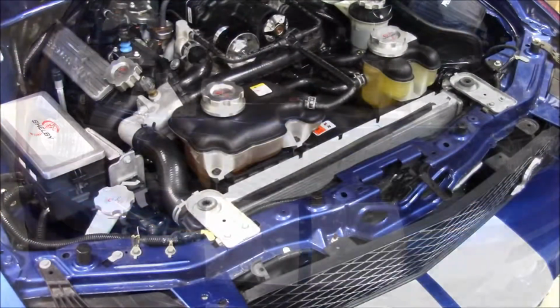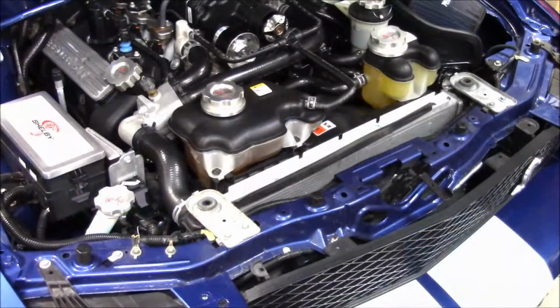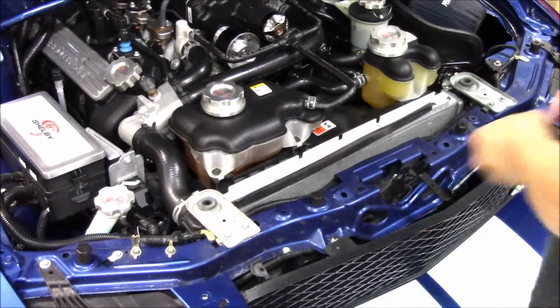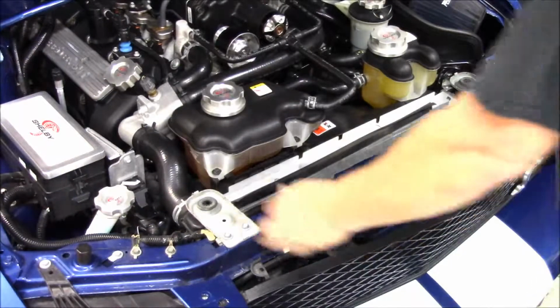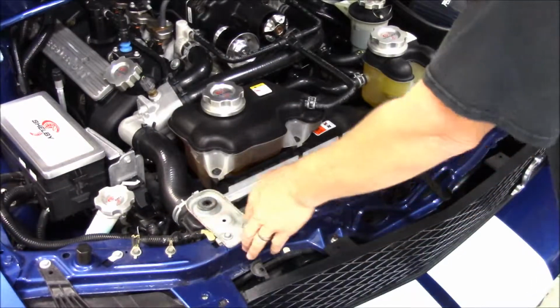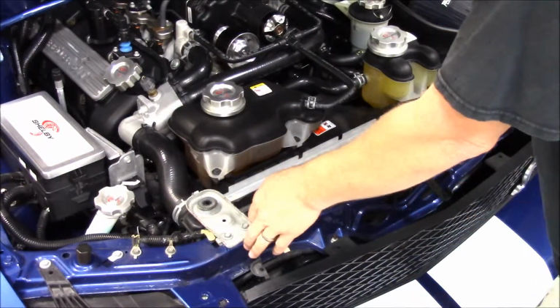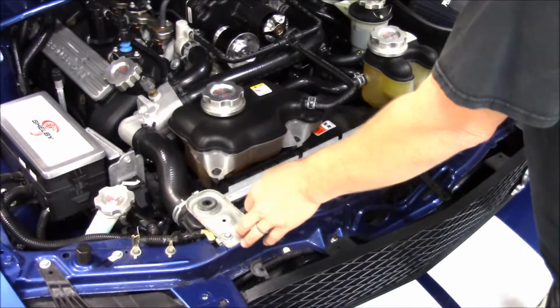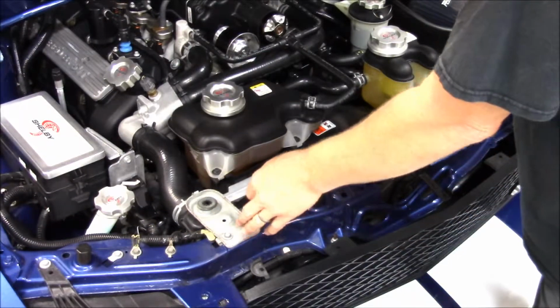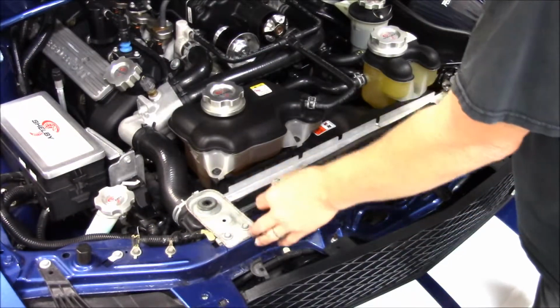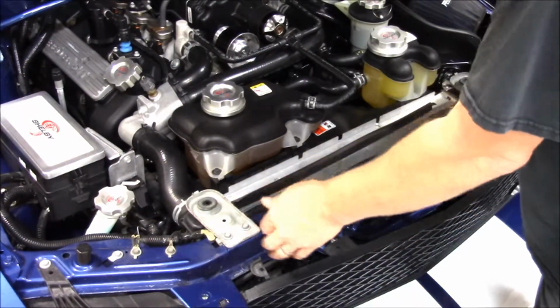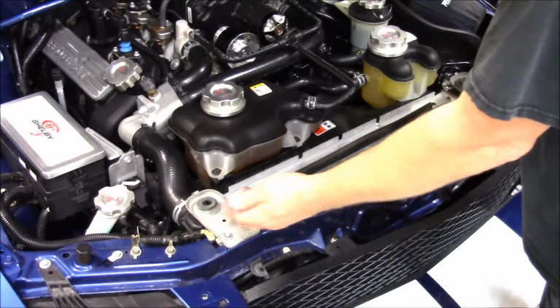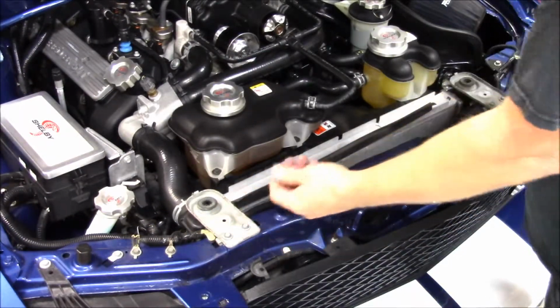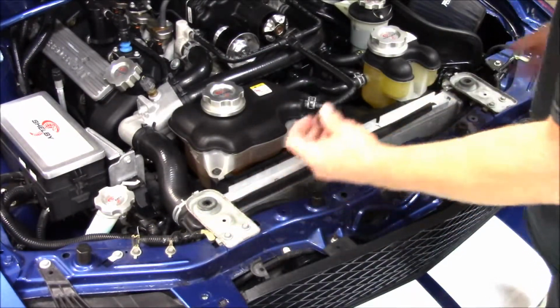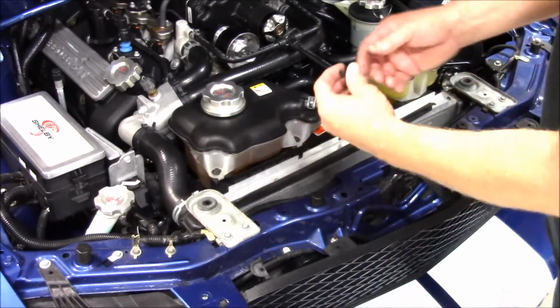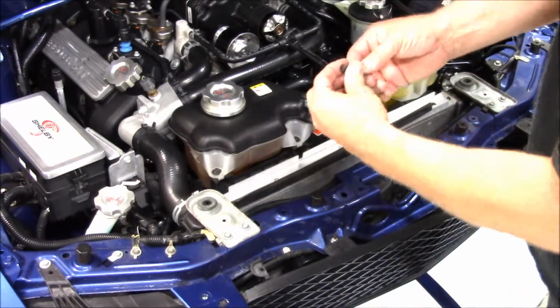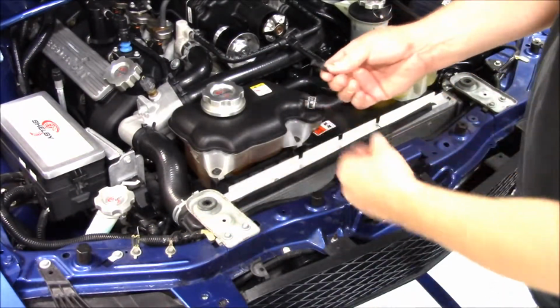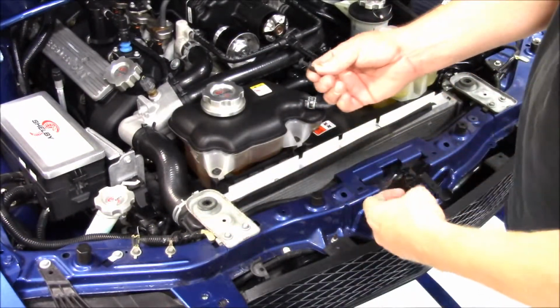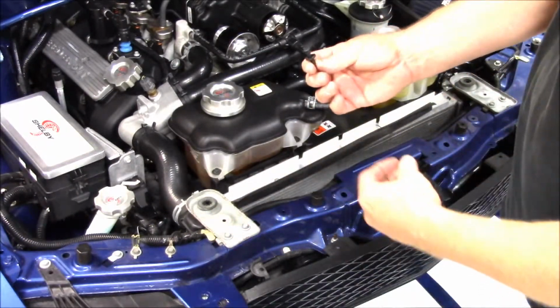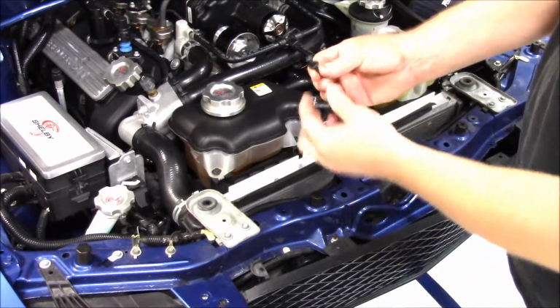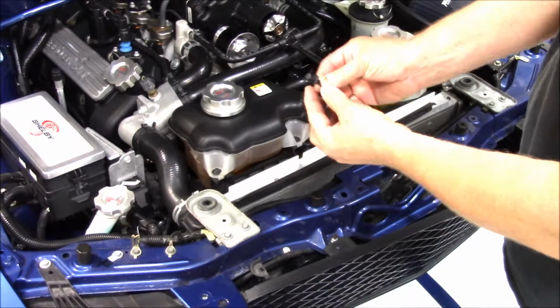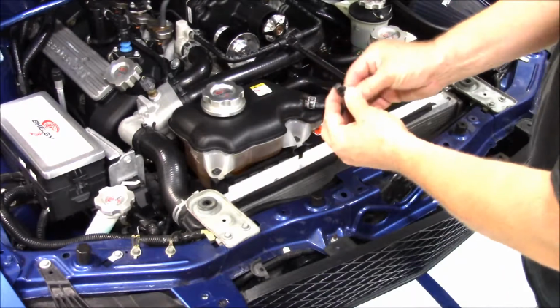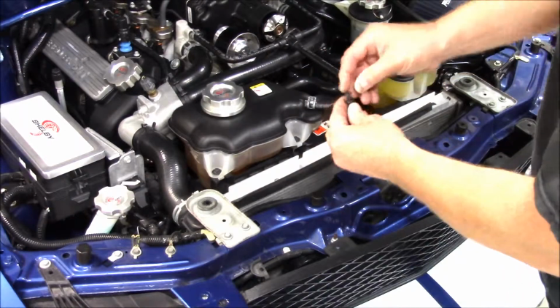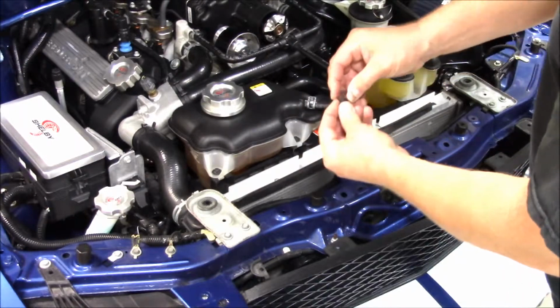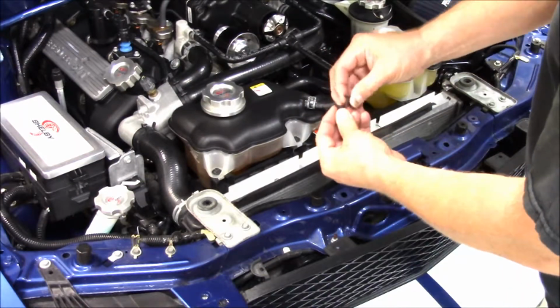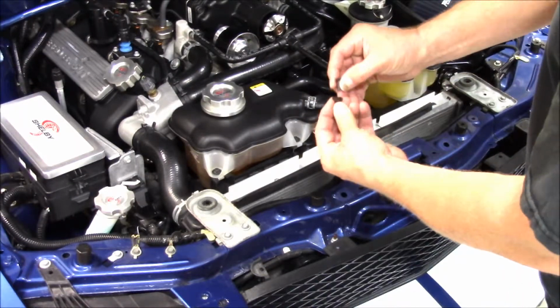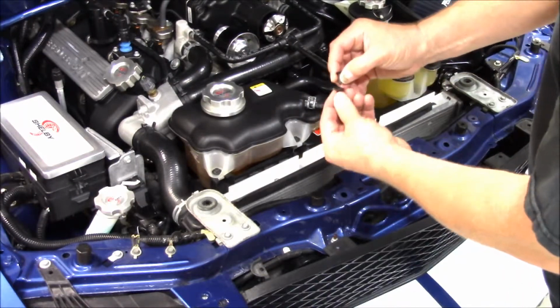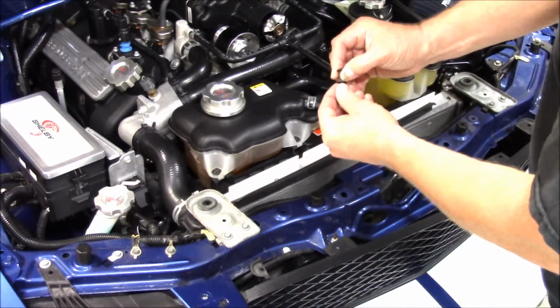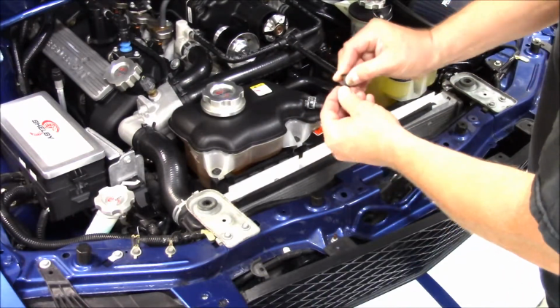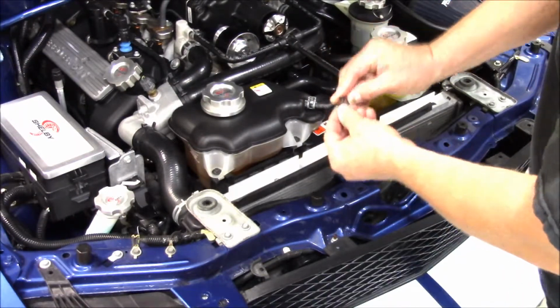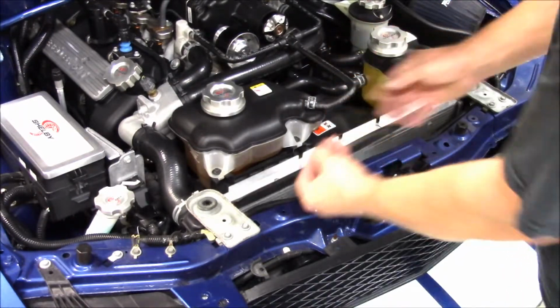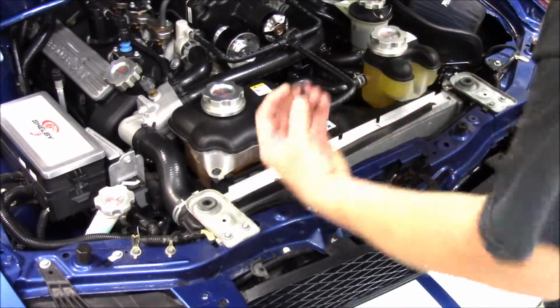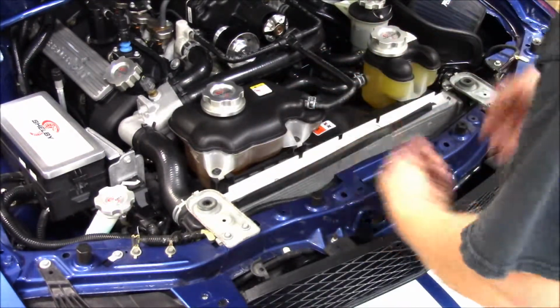First things first, you've got to take off the factory radiator support cover. I've already got this one off. It's got a bunch of these push pins — pull the center out and pop it up.